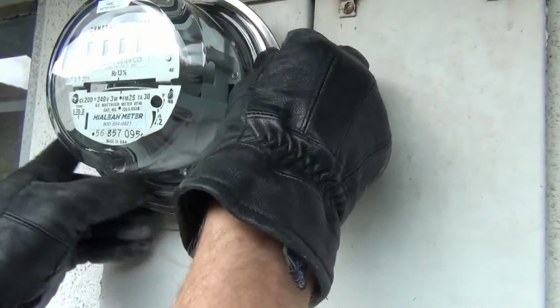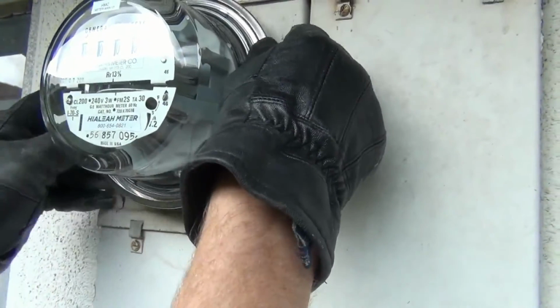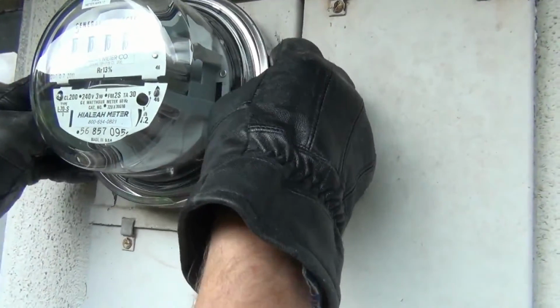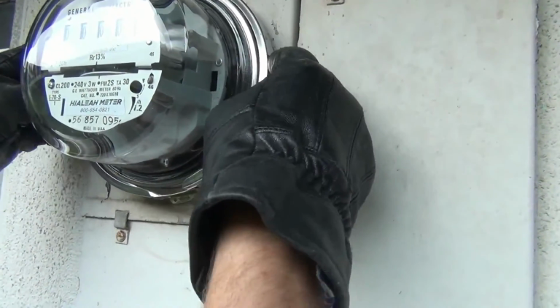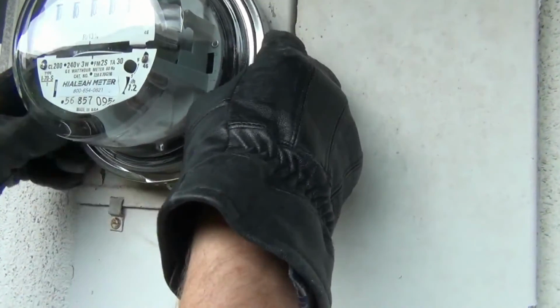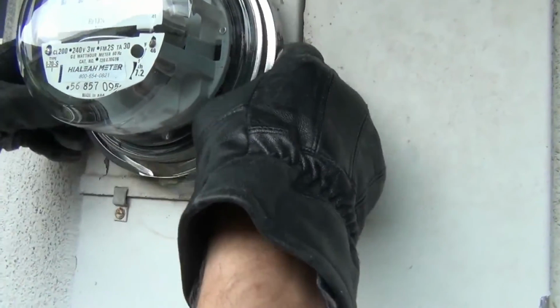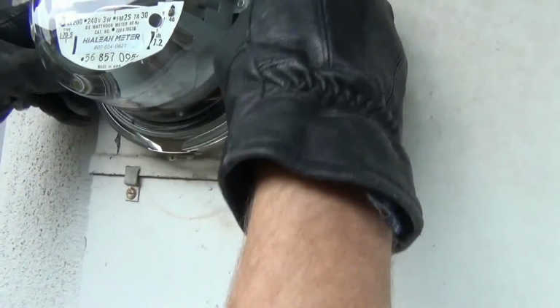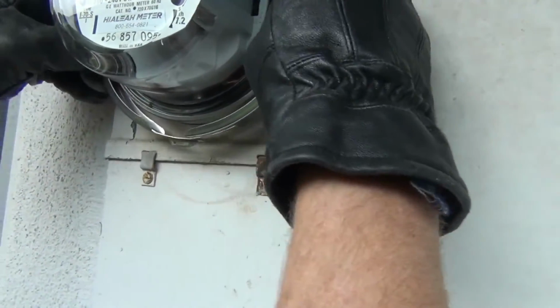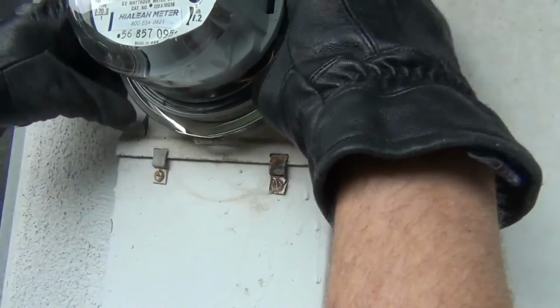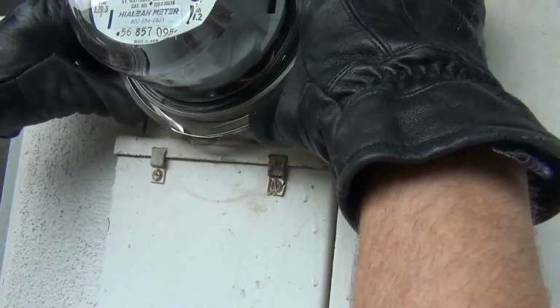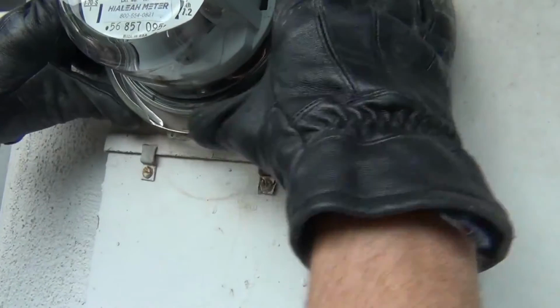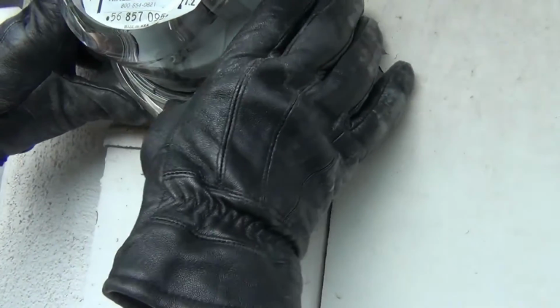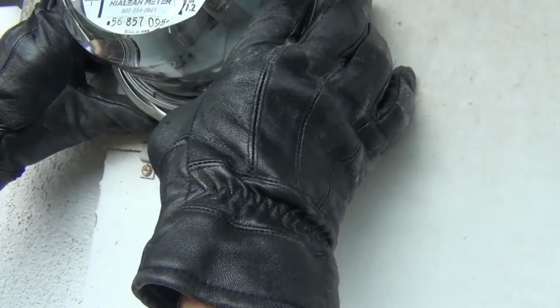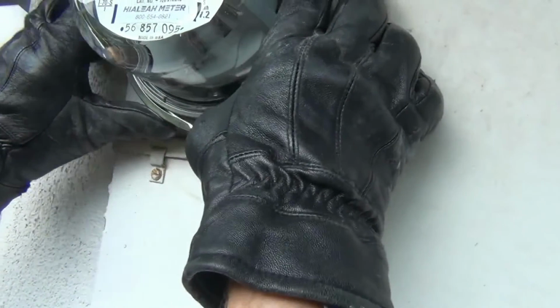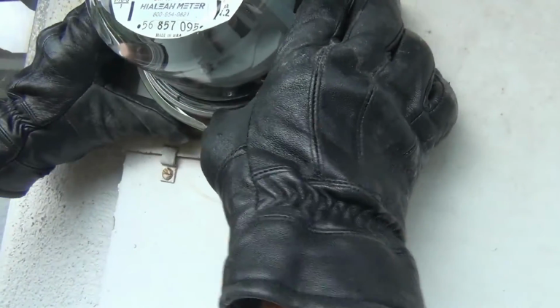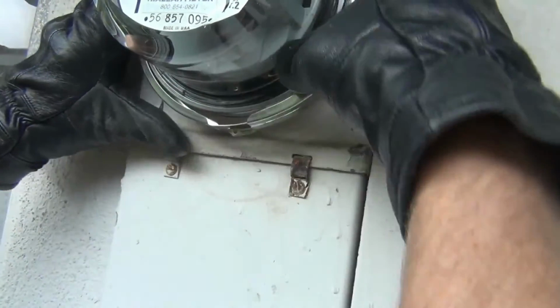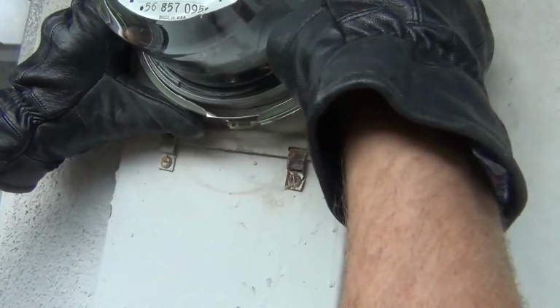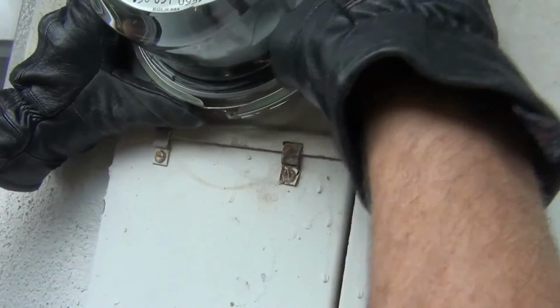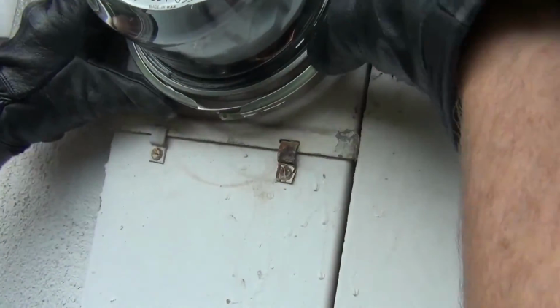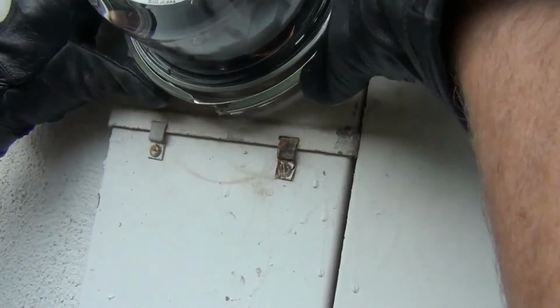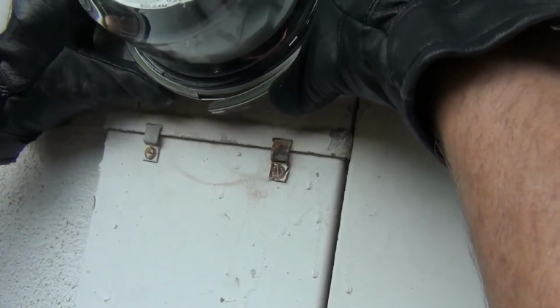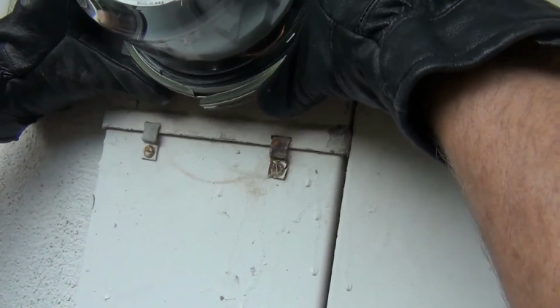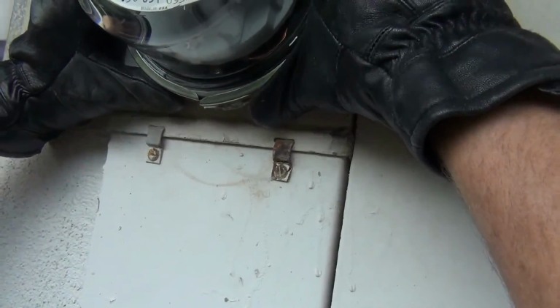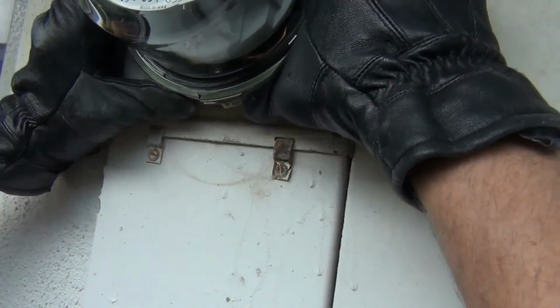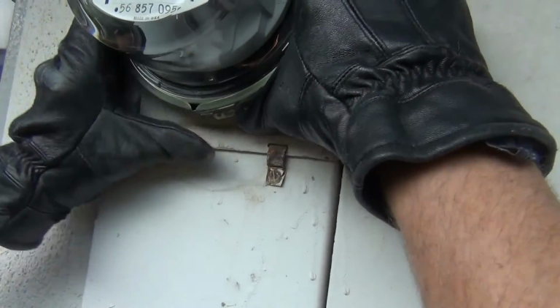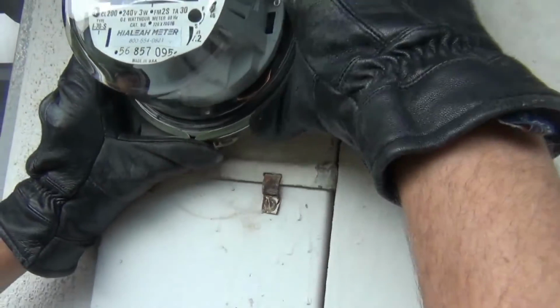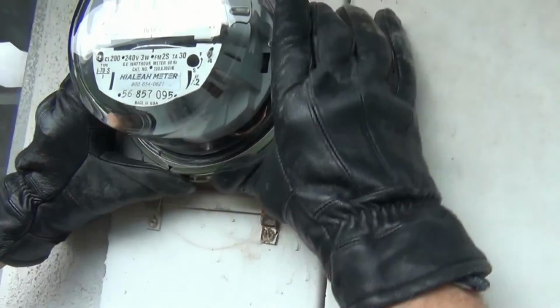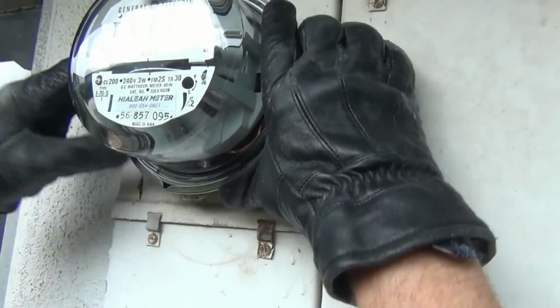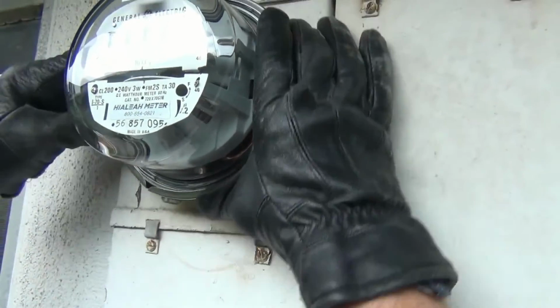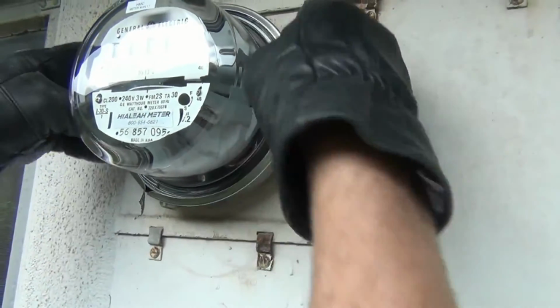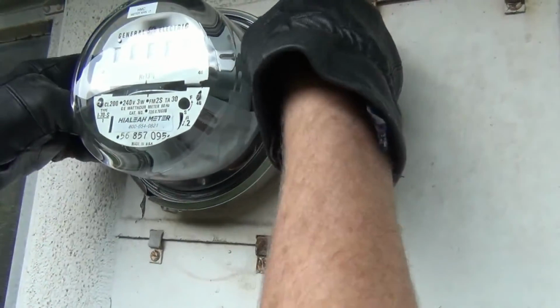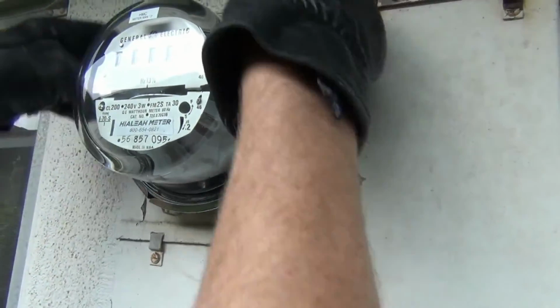Put the locking ring back on. We're going to go to a hardware store and get a lock that we're going to put on there, and we'll put a no trespassing sign out. And that's it.